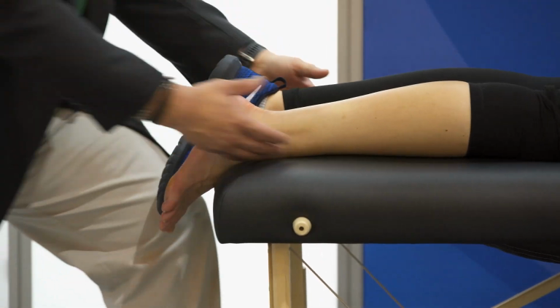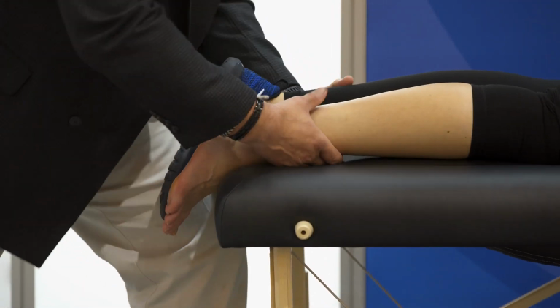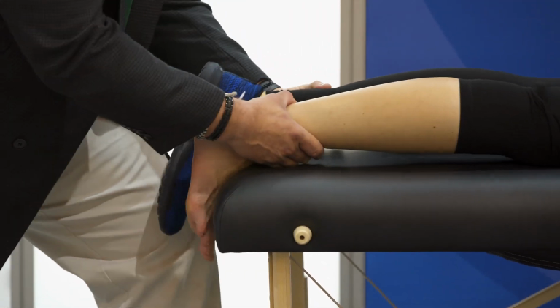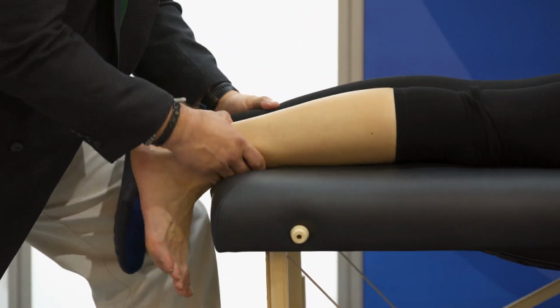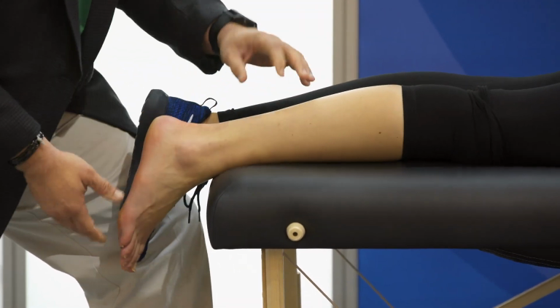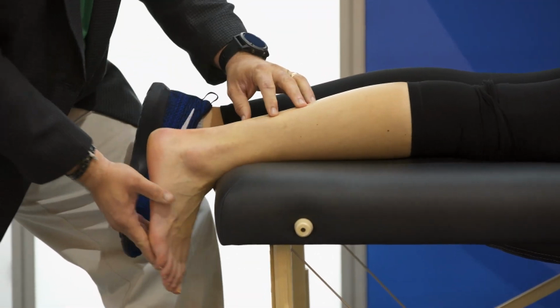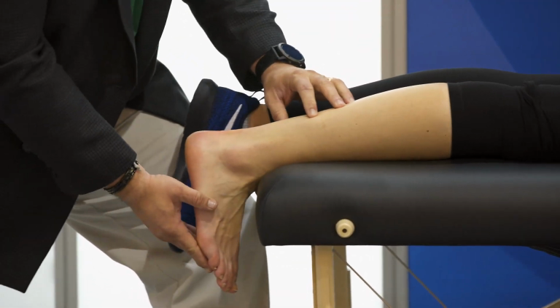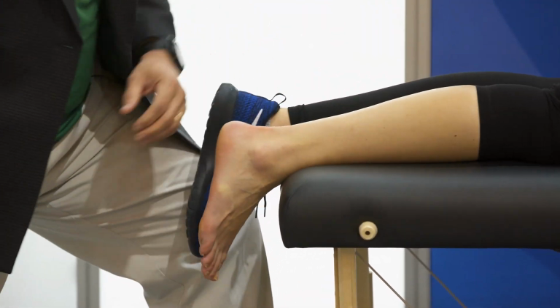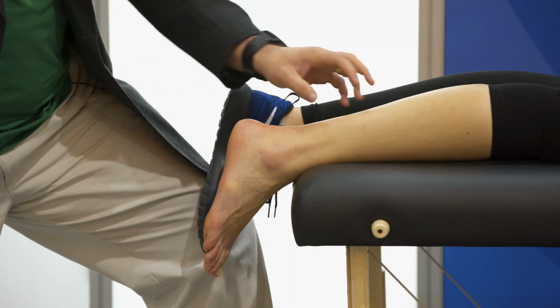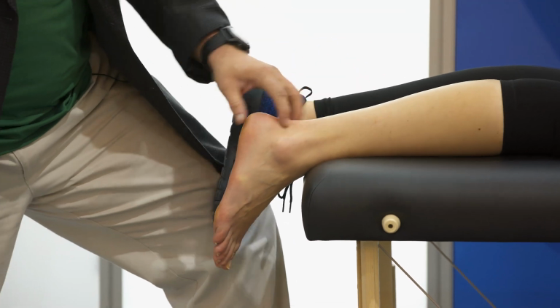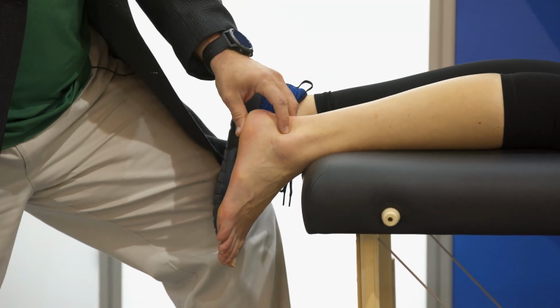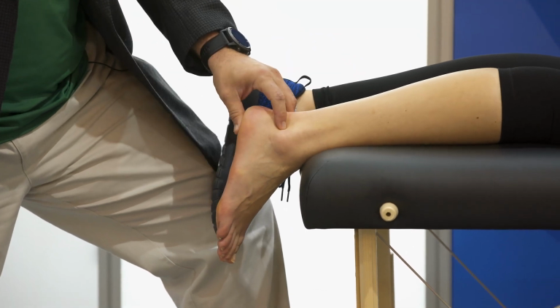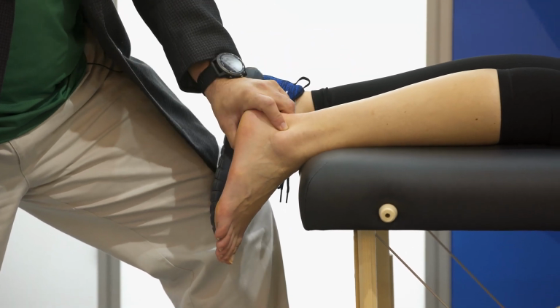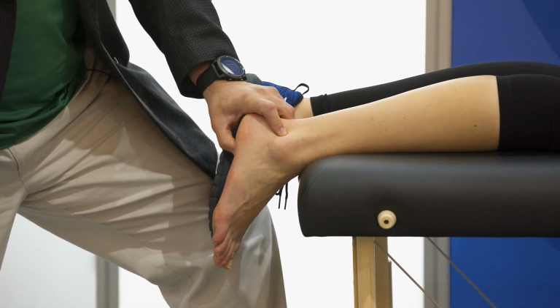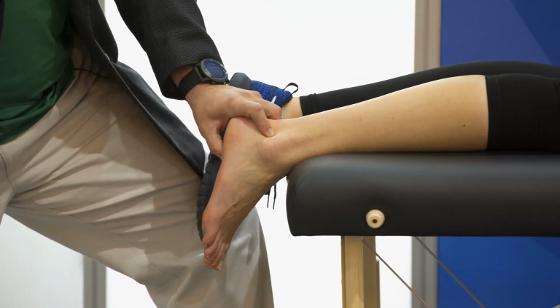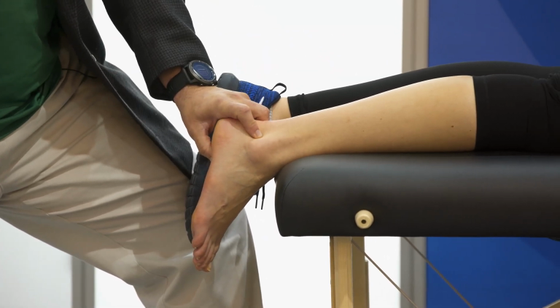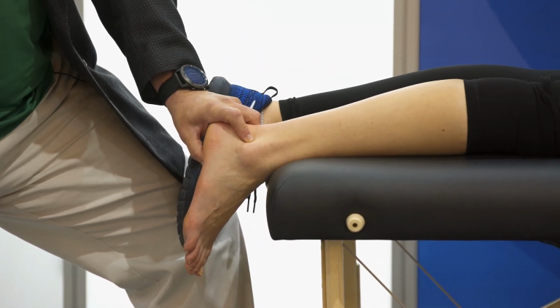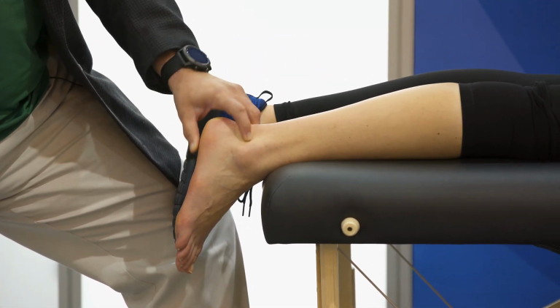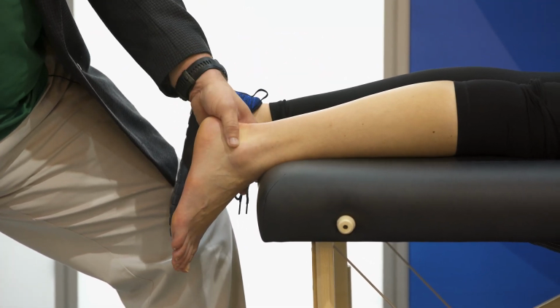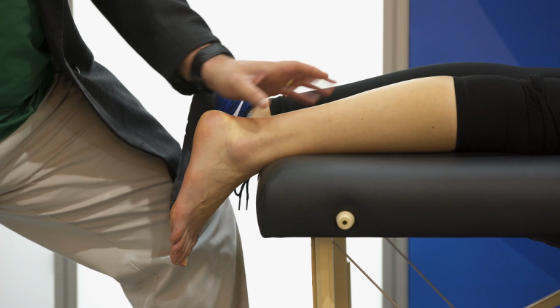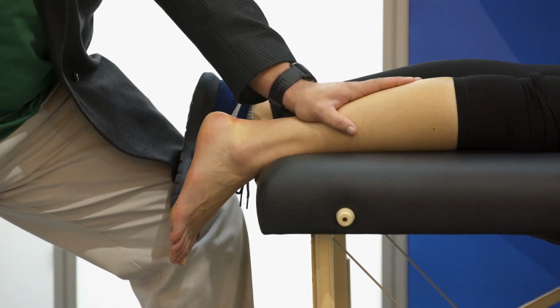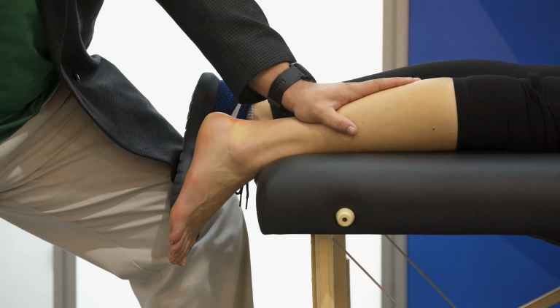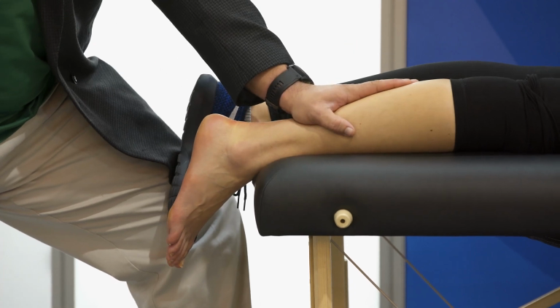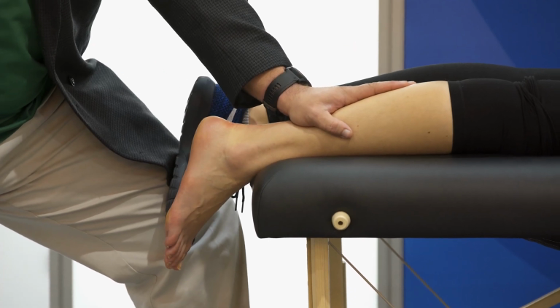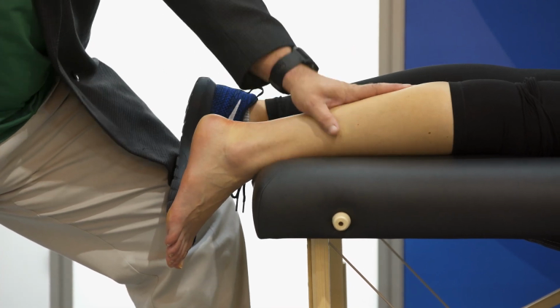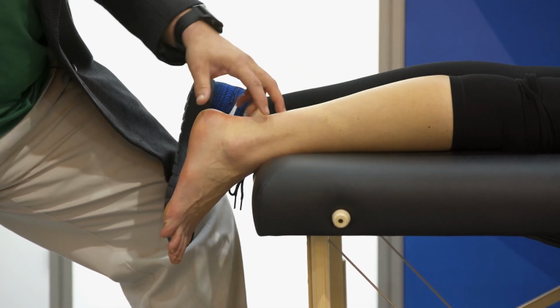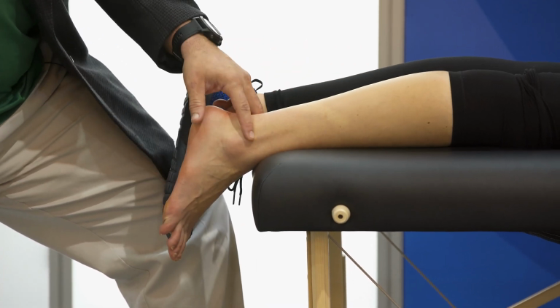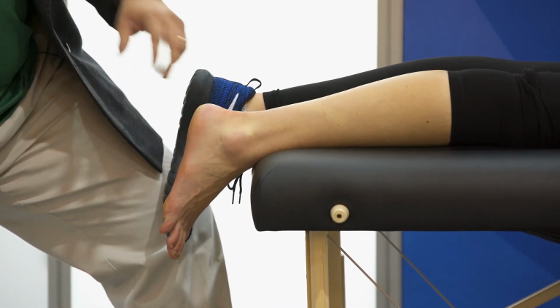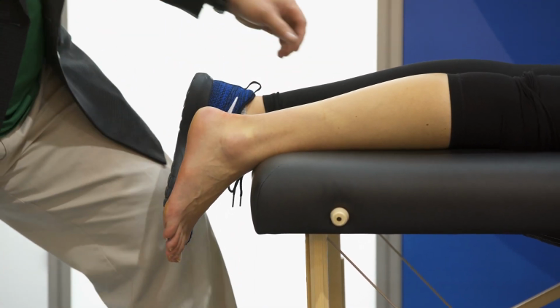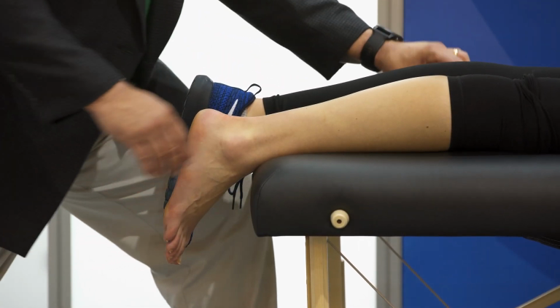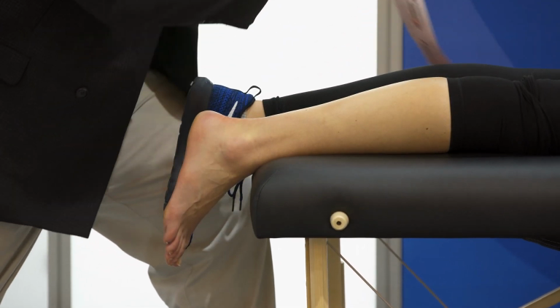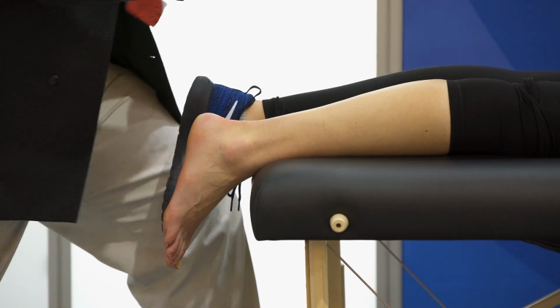Scoot down towards me. What I want to do is unload the Achilles tendon and unload the plantar fascia by using a tape that's going to allow her to have normal gait, but also change the load there.